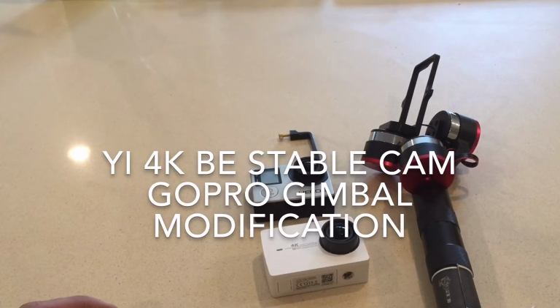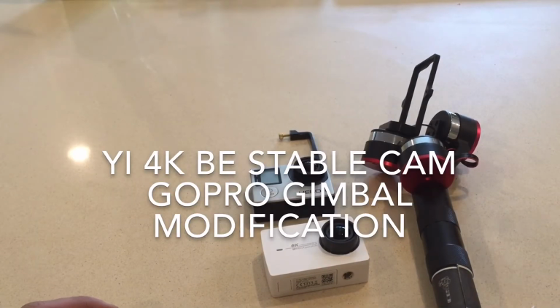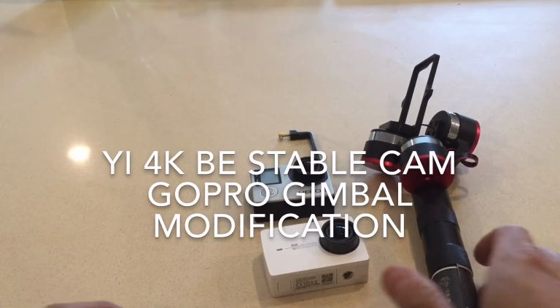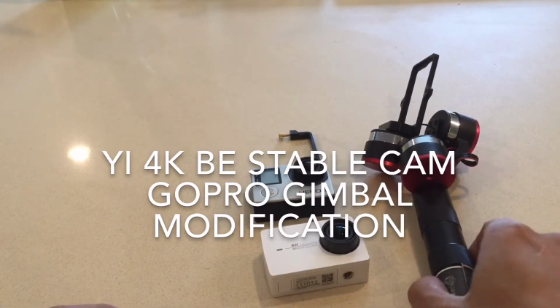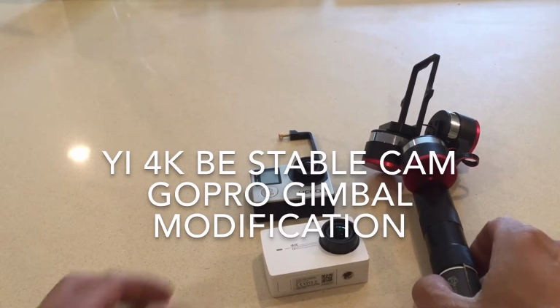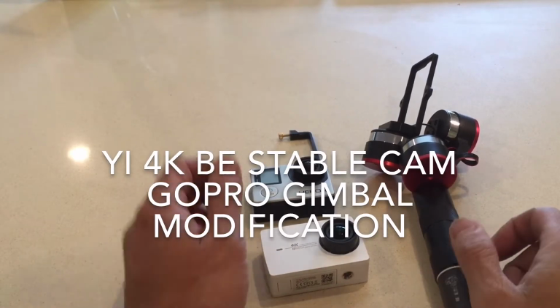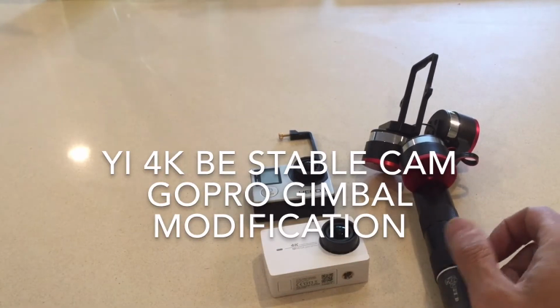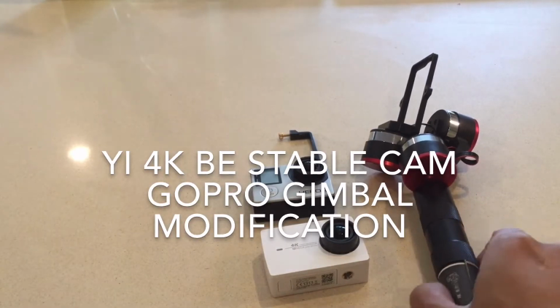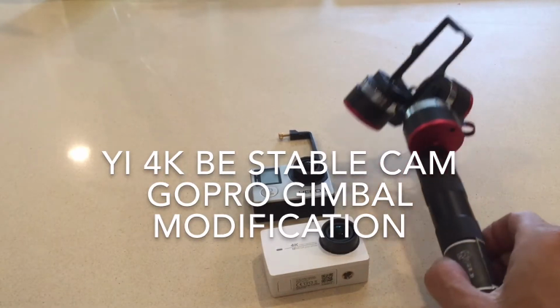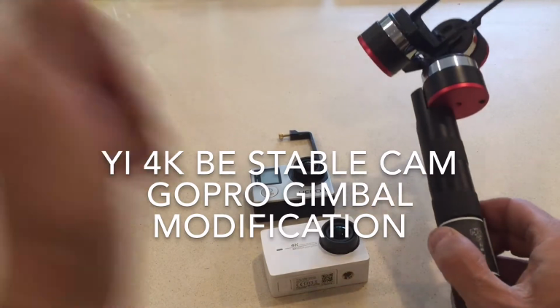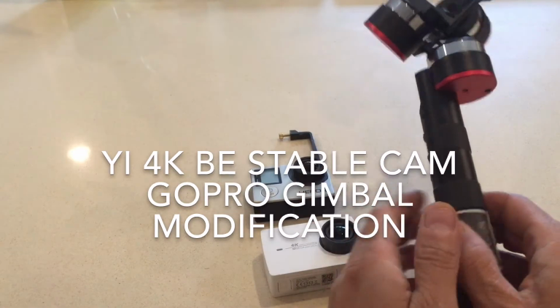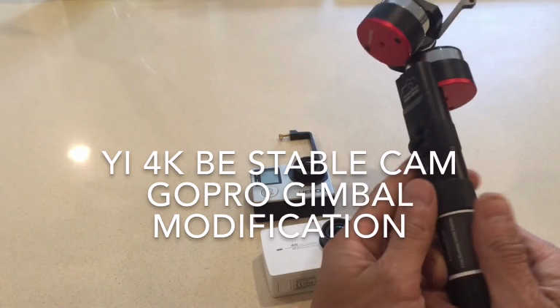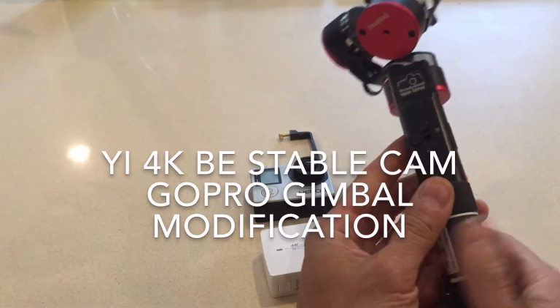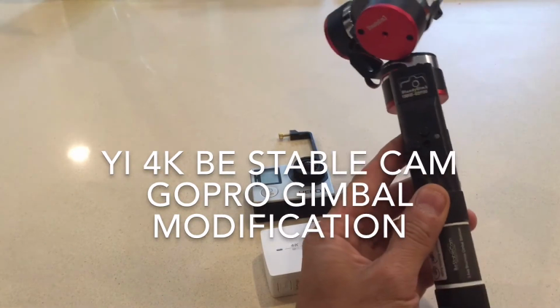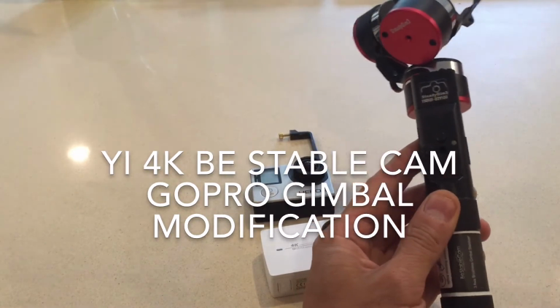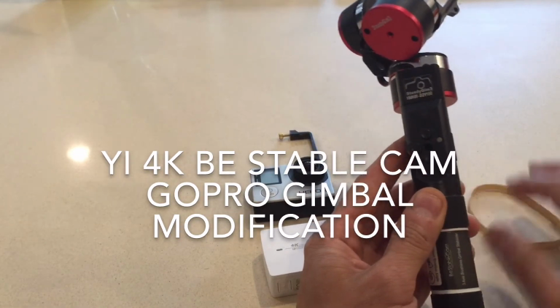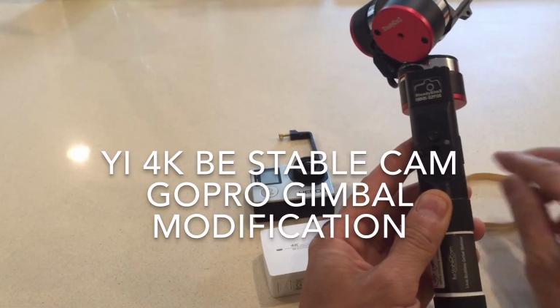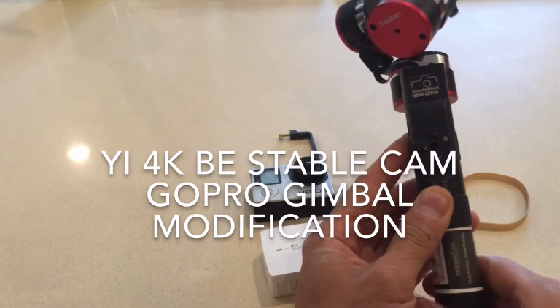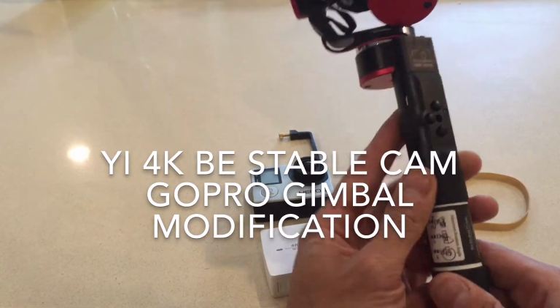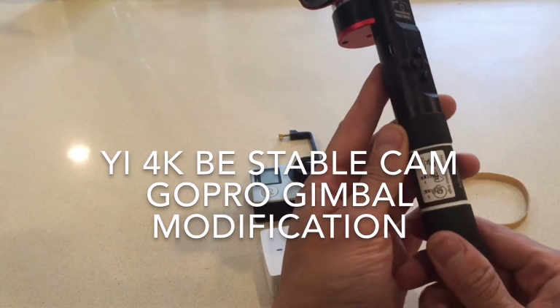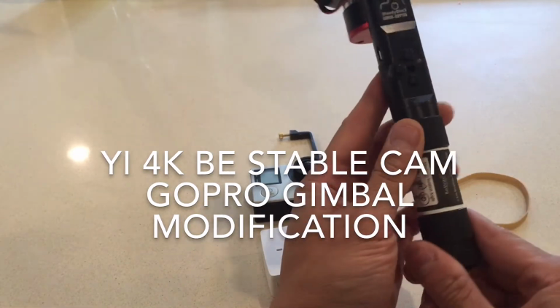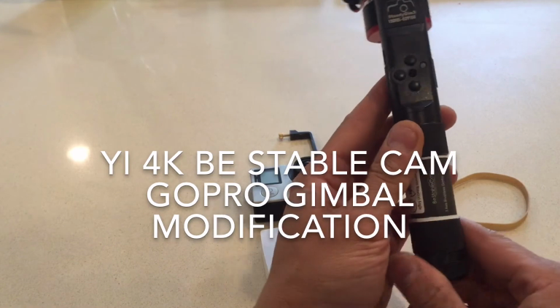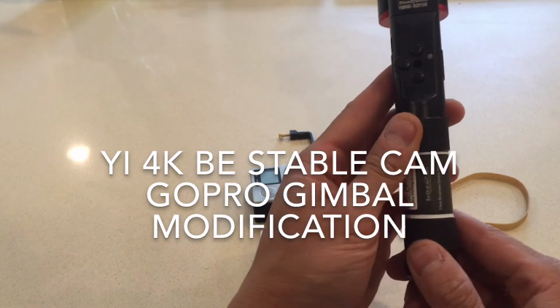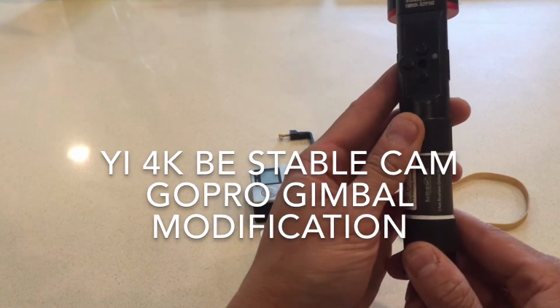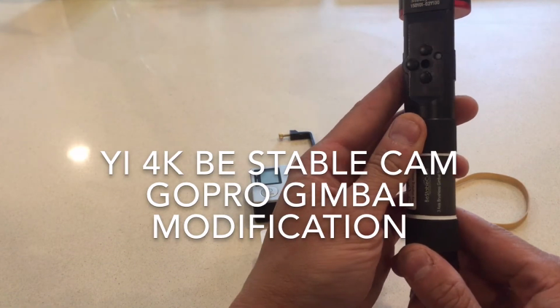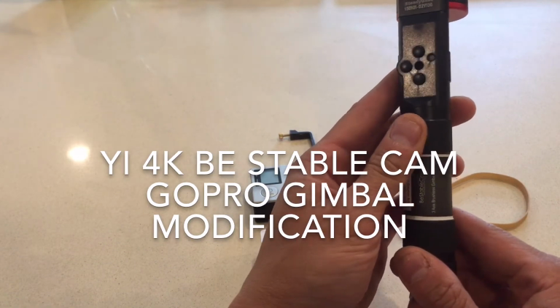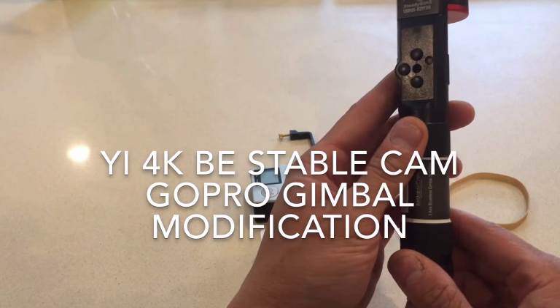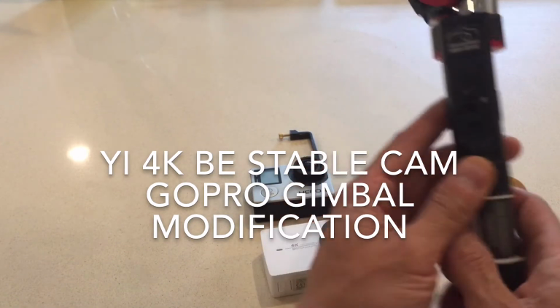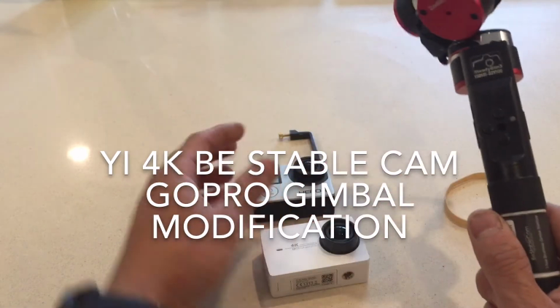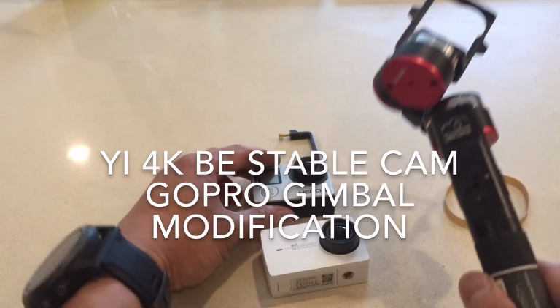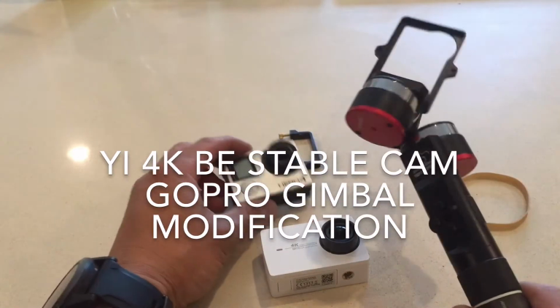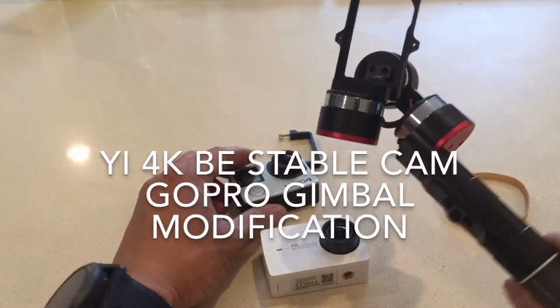Hey, just wanted to do a quick video on the modification — a quick, simple modification of my V-Stable Cam 3-axis GoPro Gimbal.